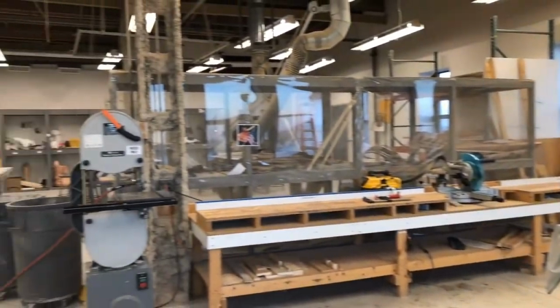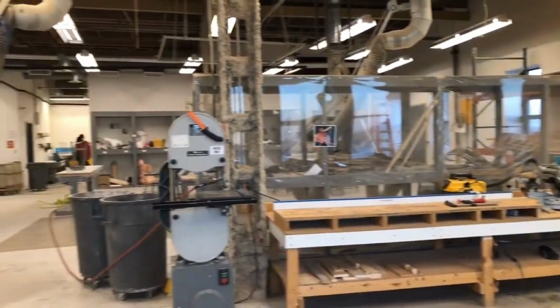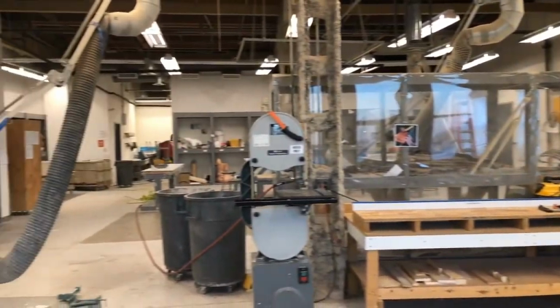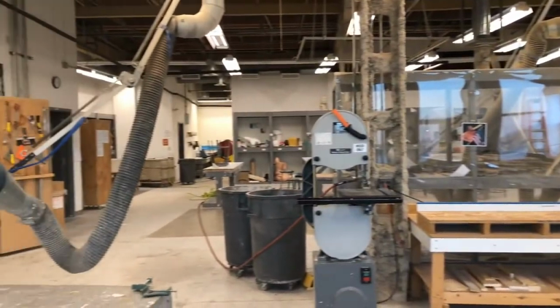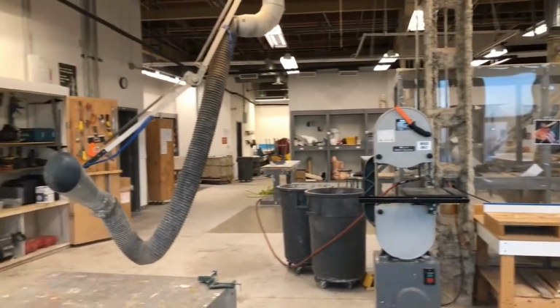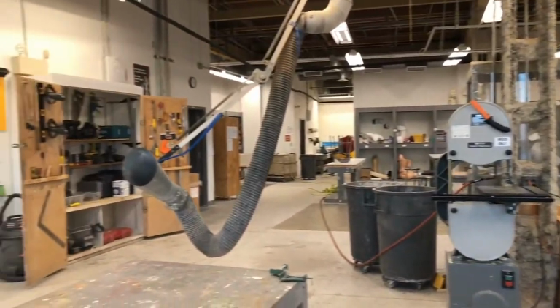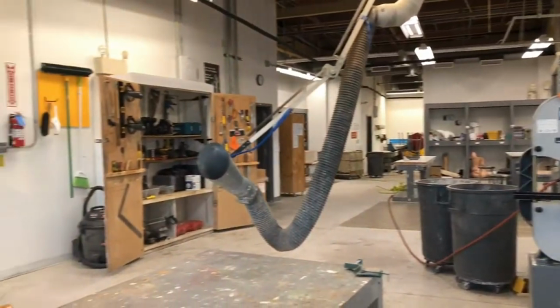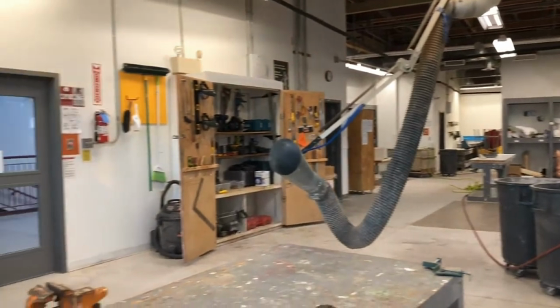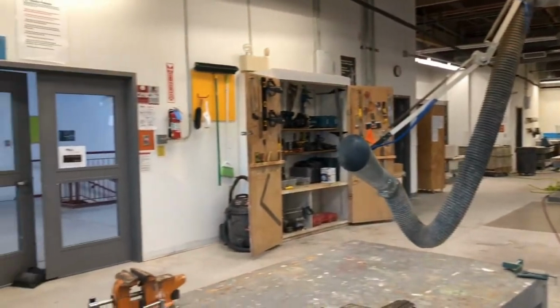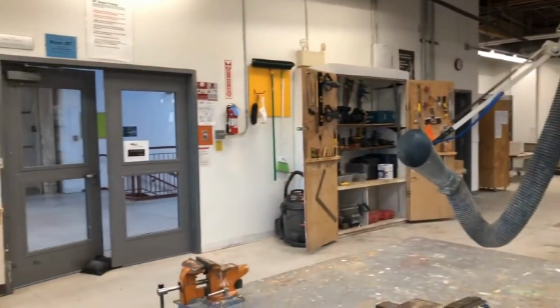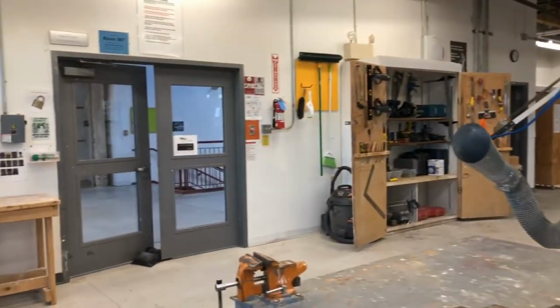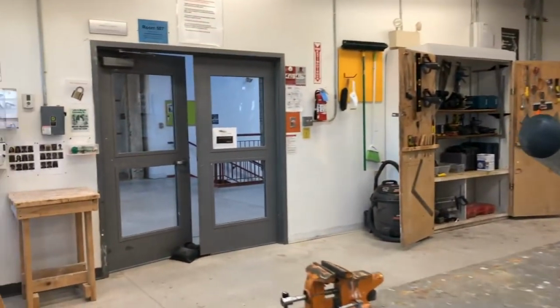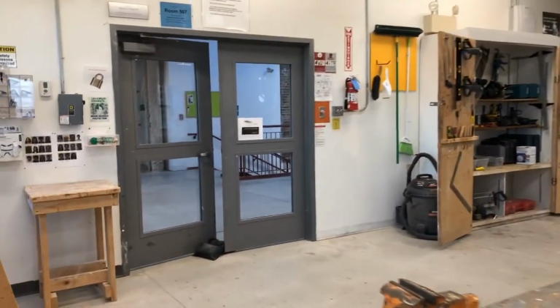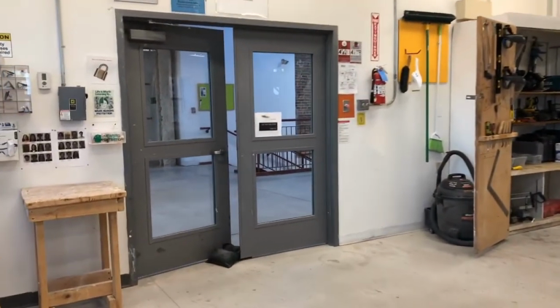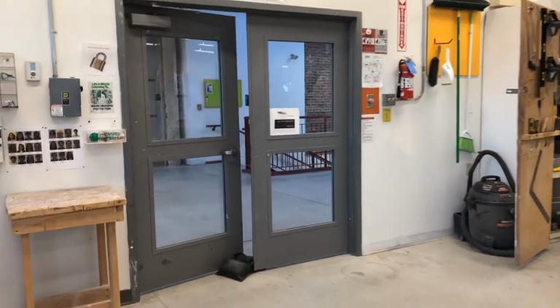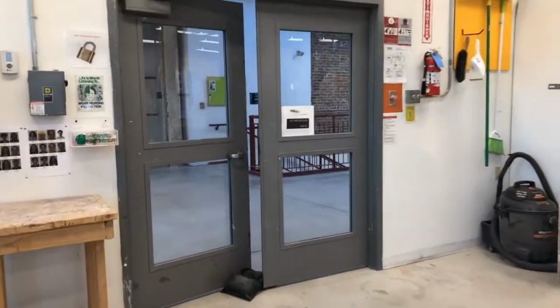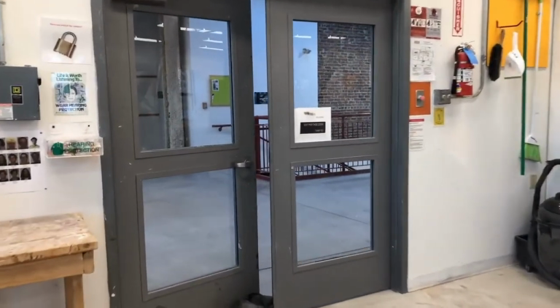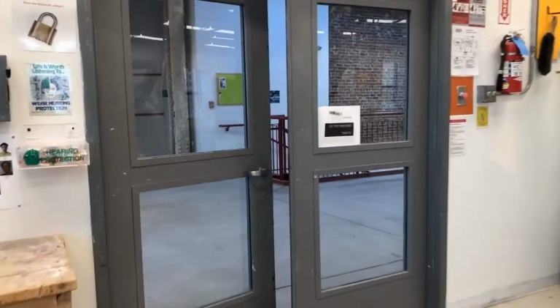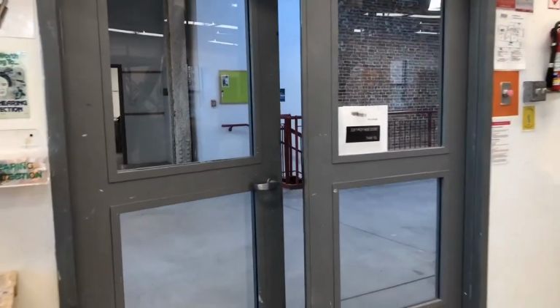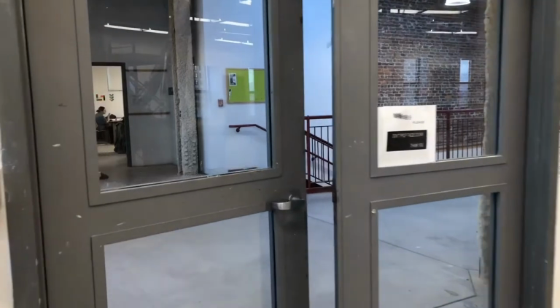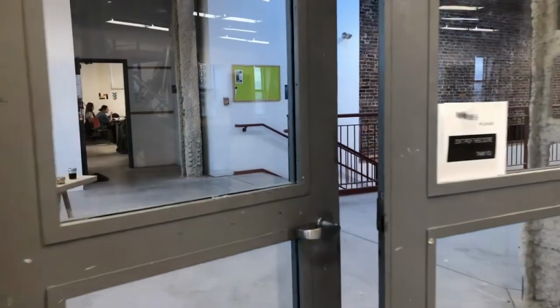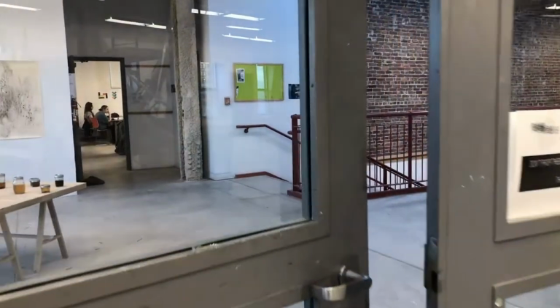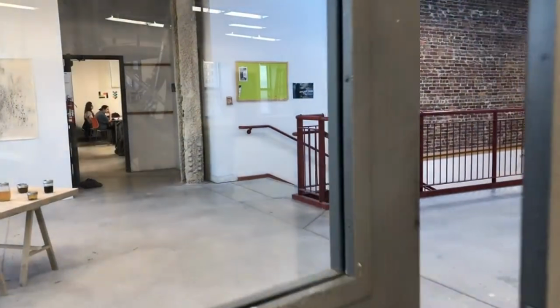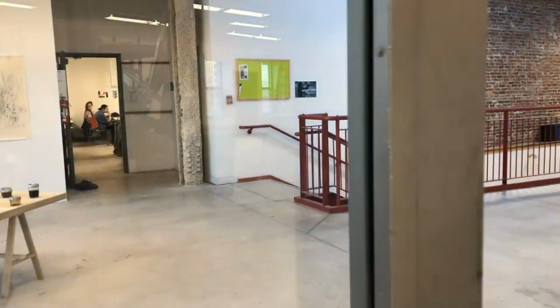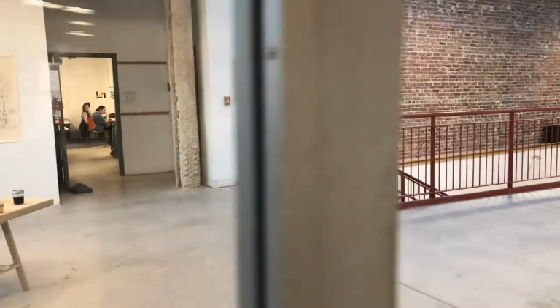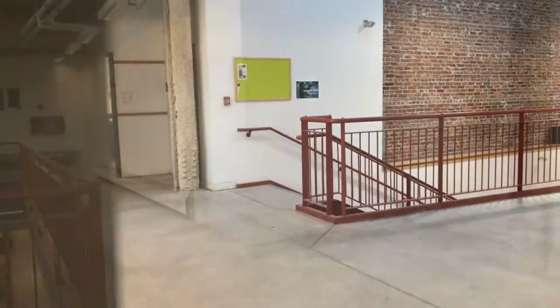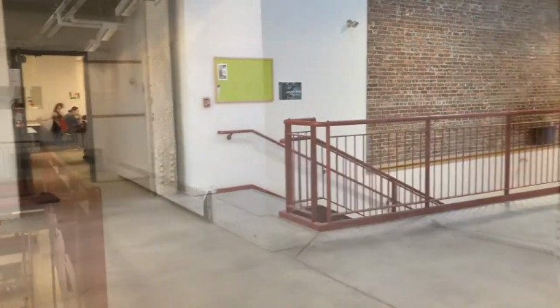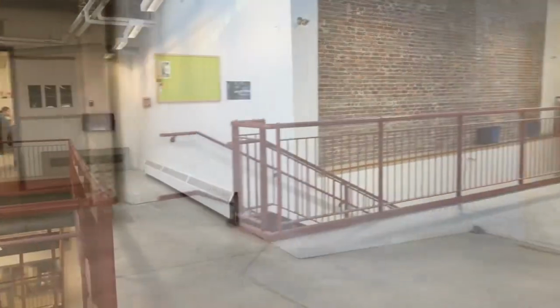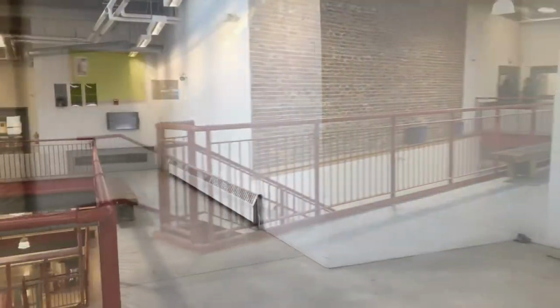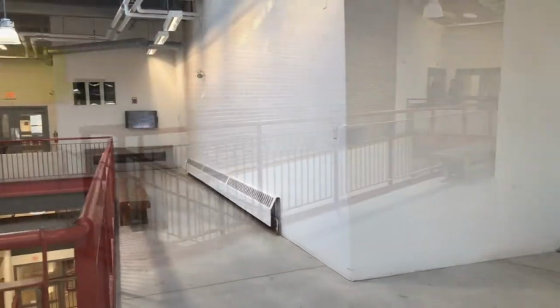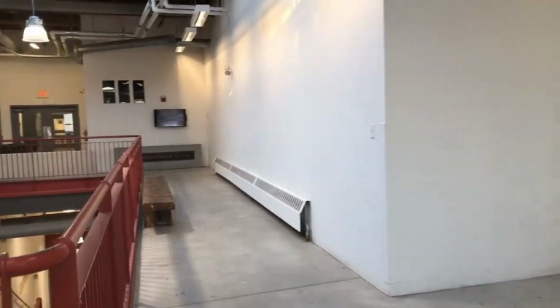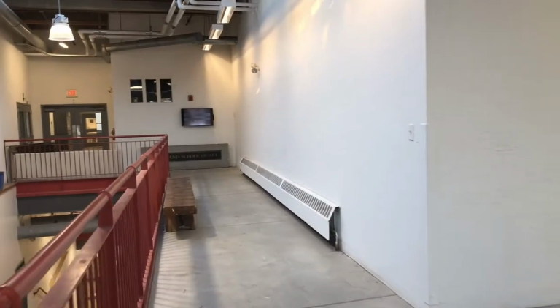The plaster room is often used for mold making for bronze and aluminum casting, and in the foundry students can weld and forge metal sculptures. MECA is one of the few schools with a foundry, so students can do large-scale cast bronze and aluminum work.